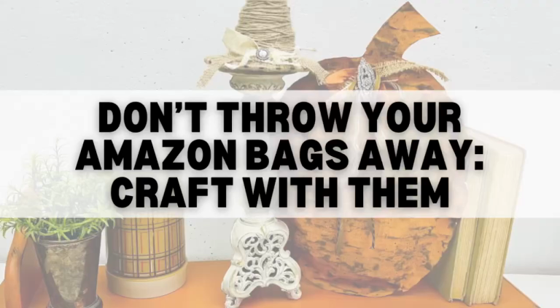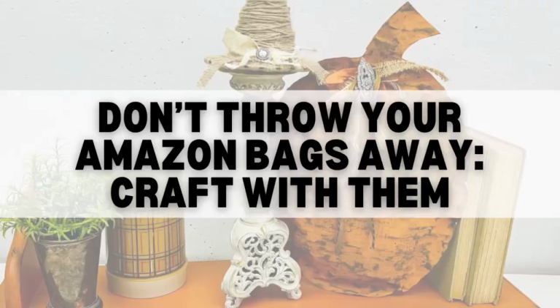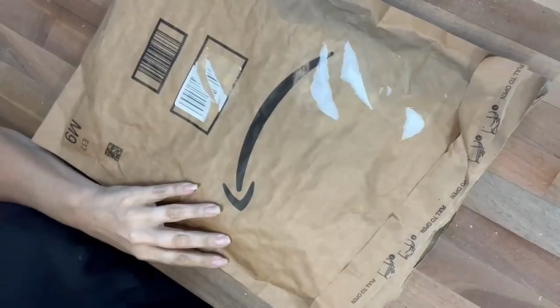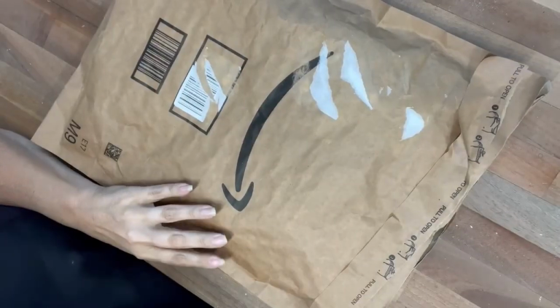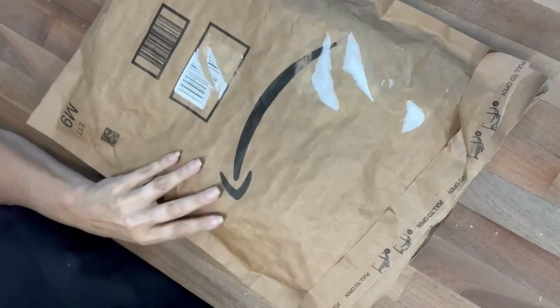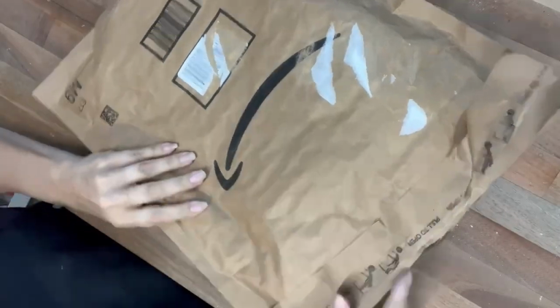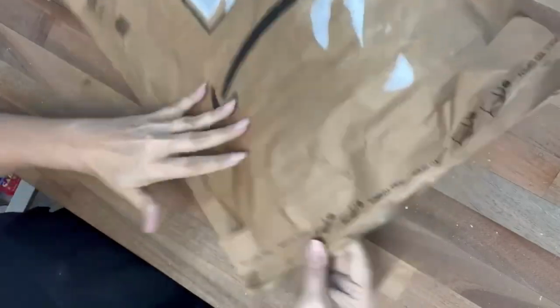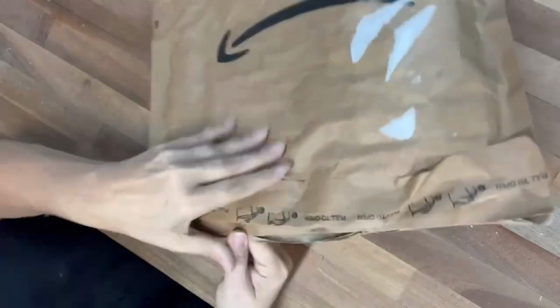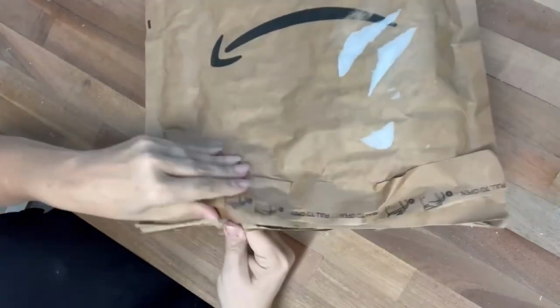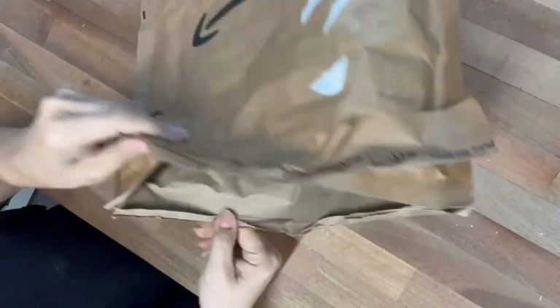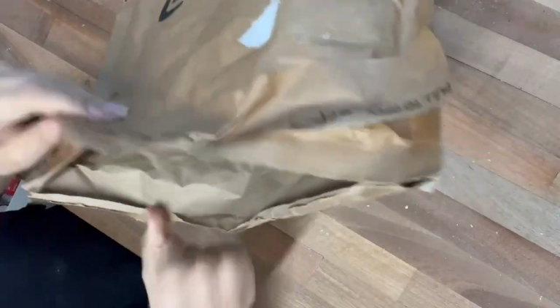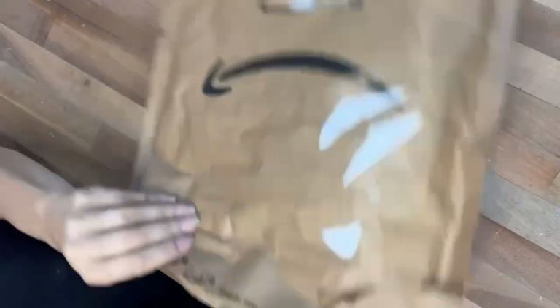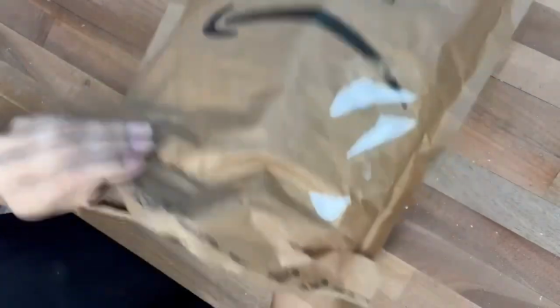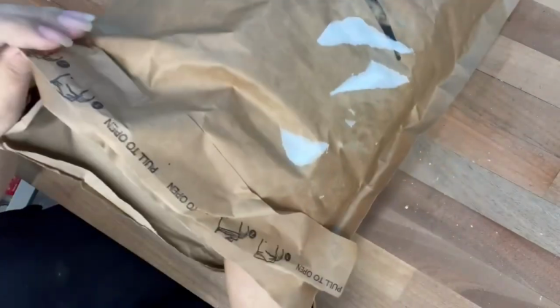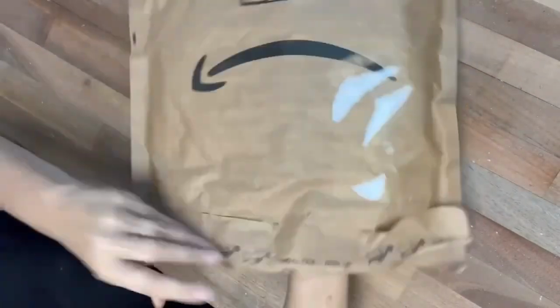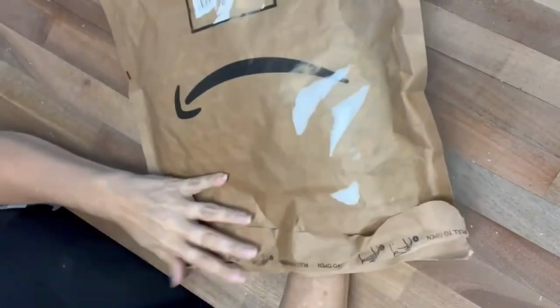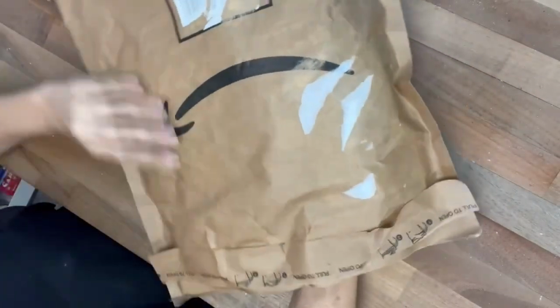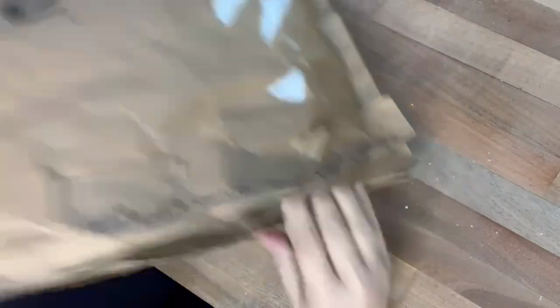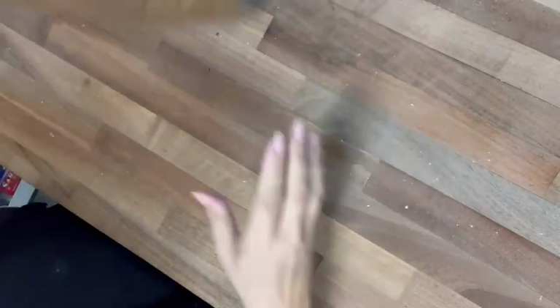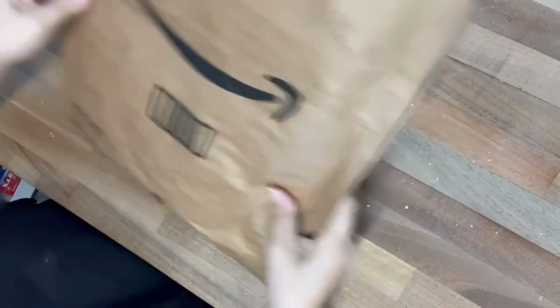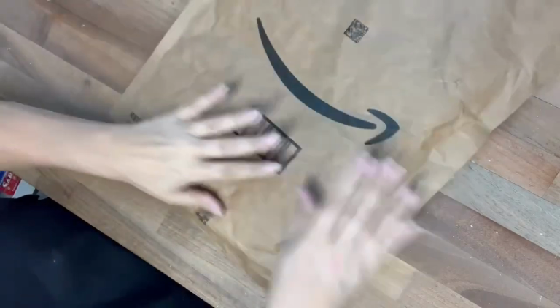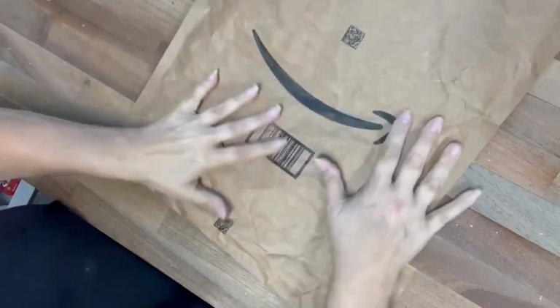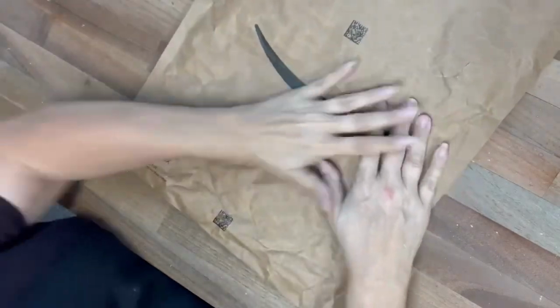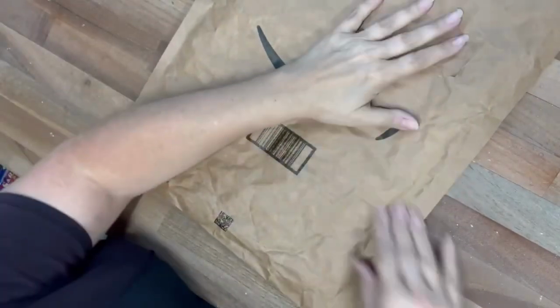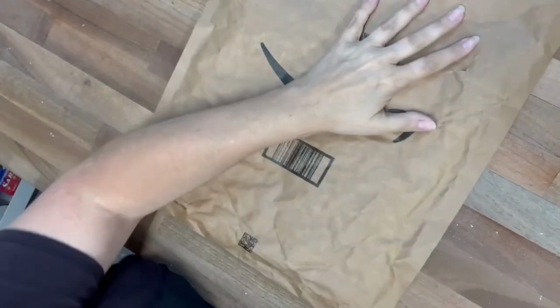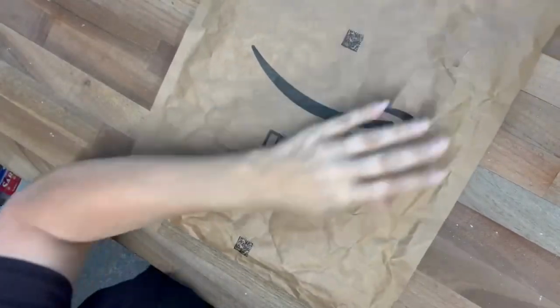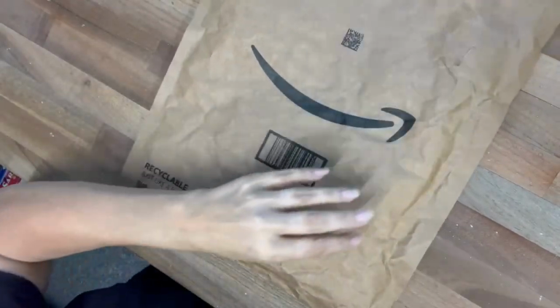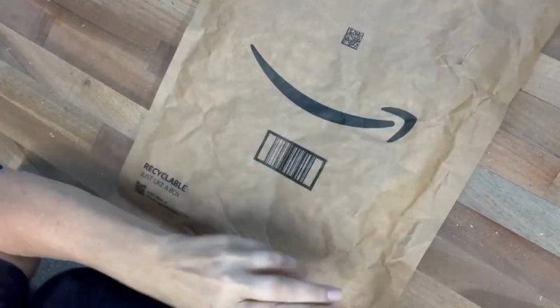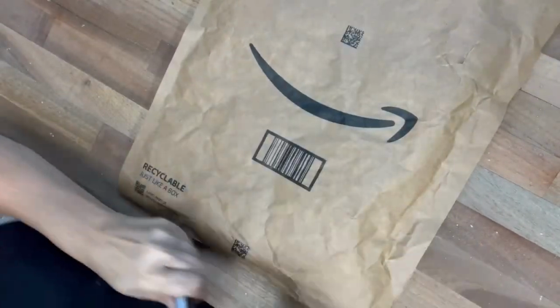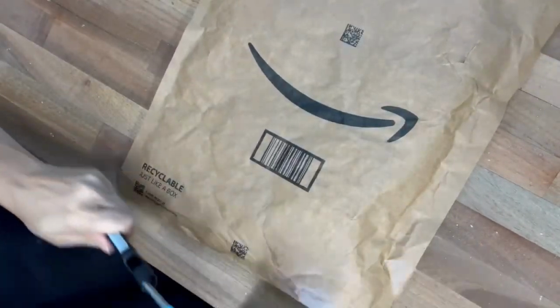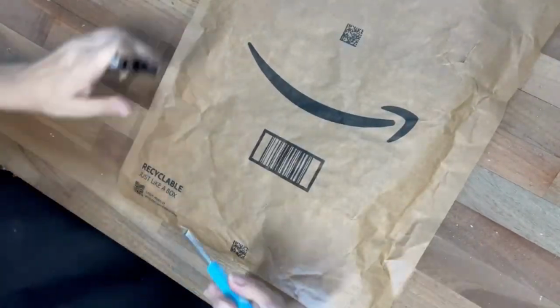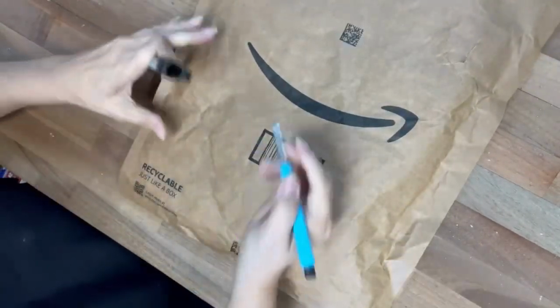Hi Crafty Friends! Y'all, I got a package from Amazon and I love these brown bags that they send them in, so let's create something out of it. I mean, why not?